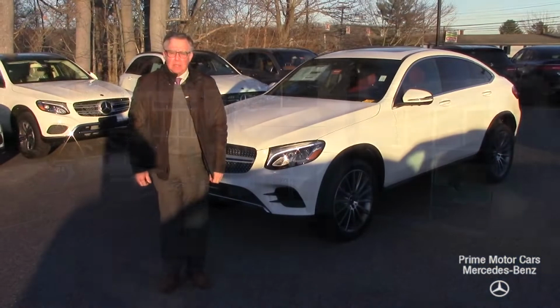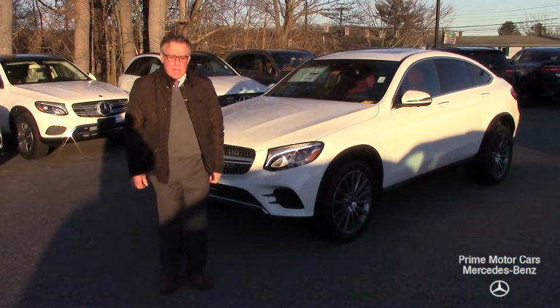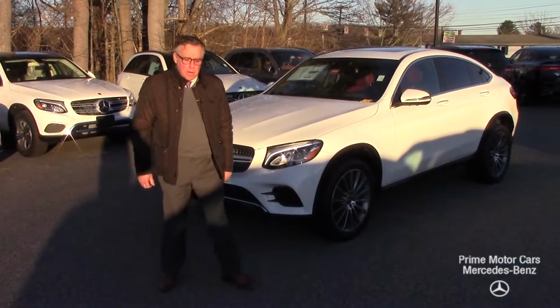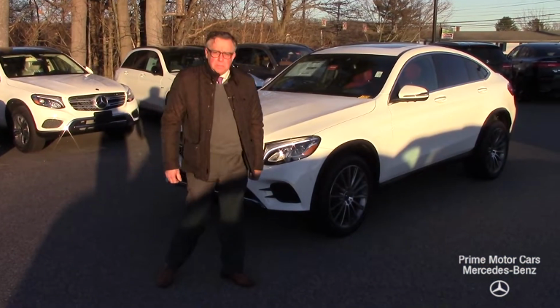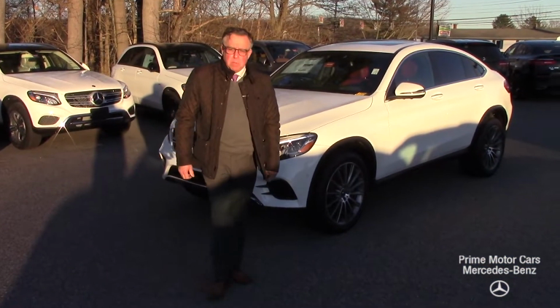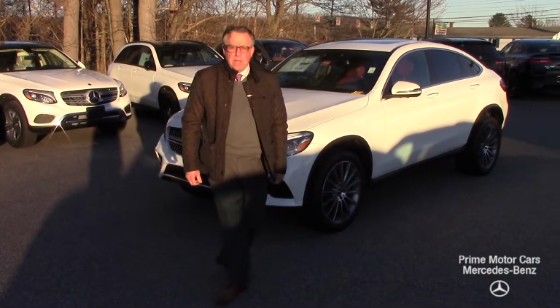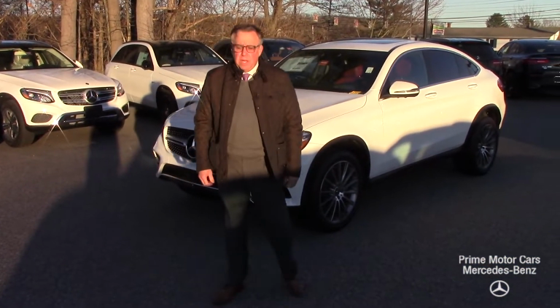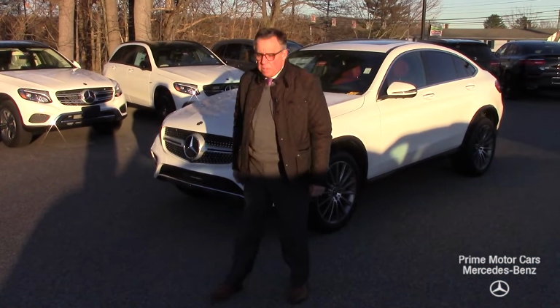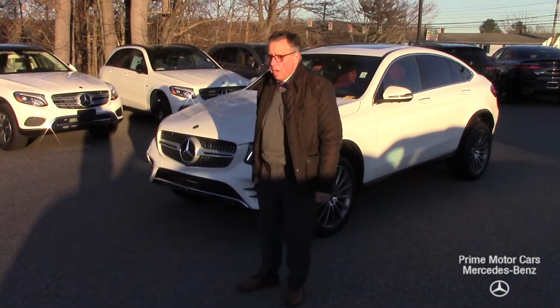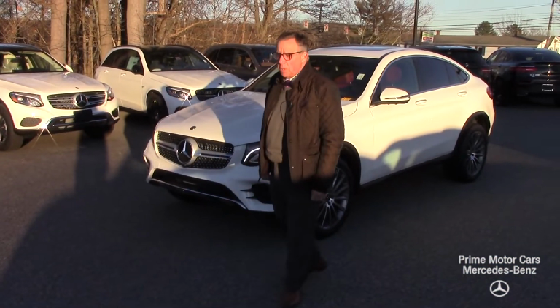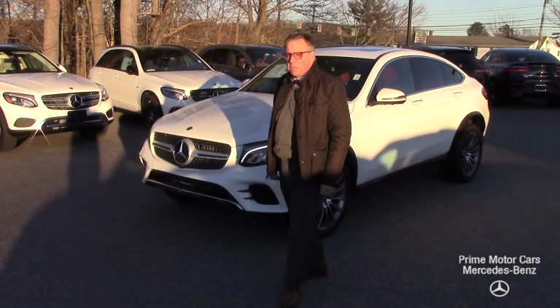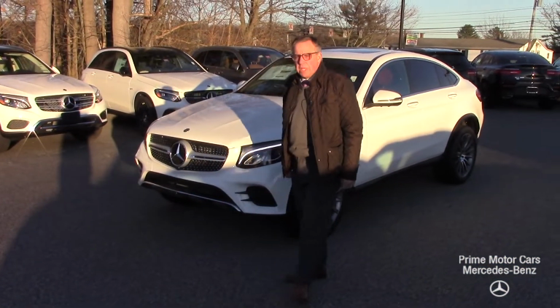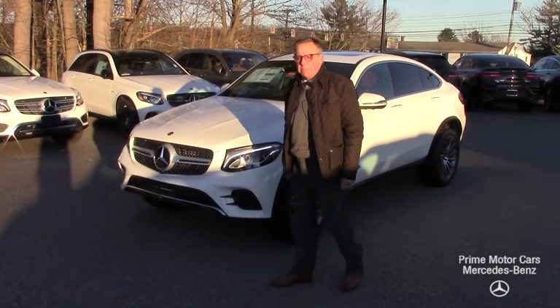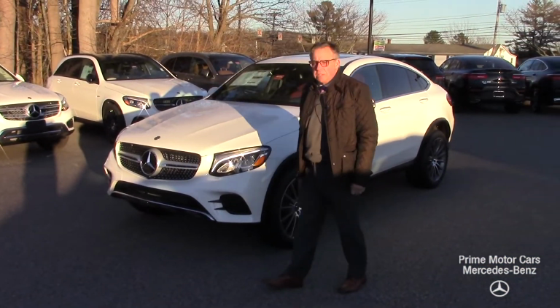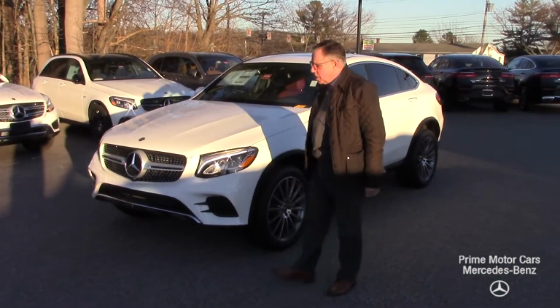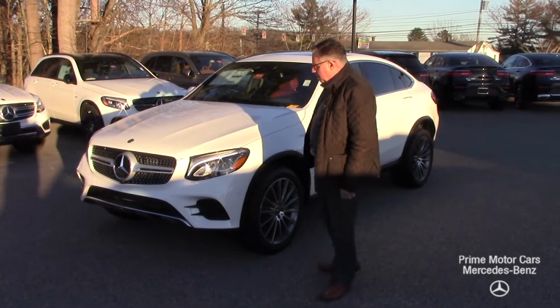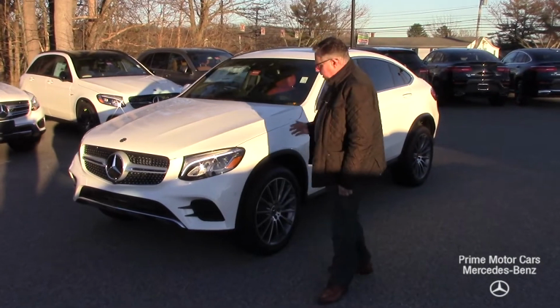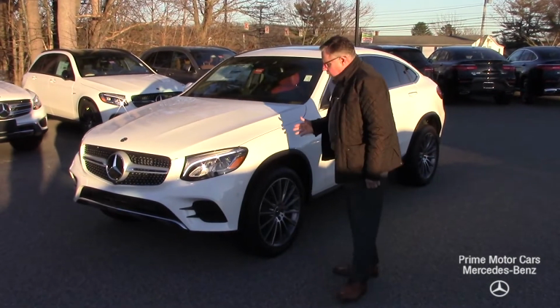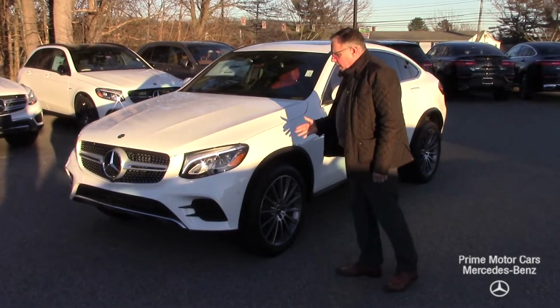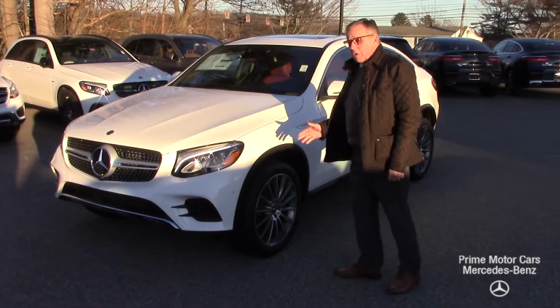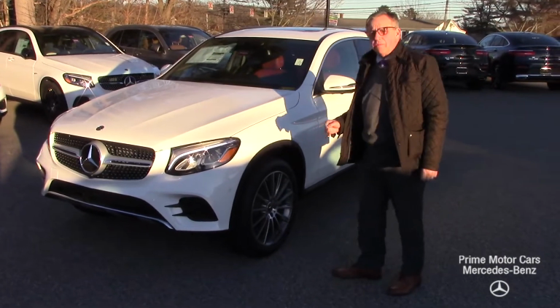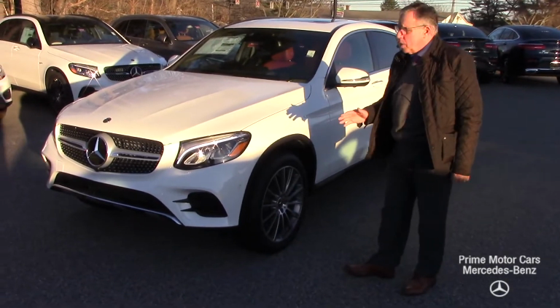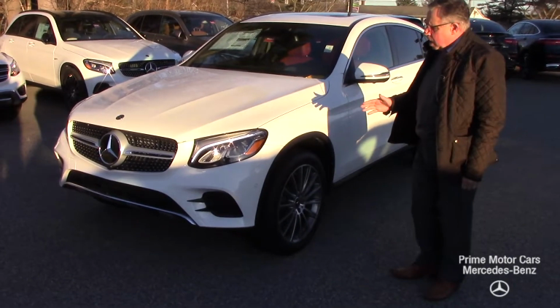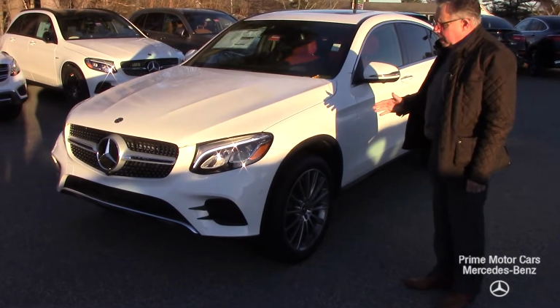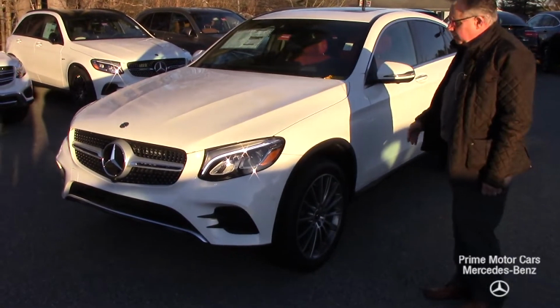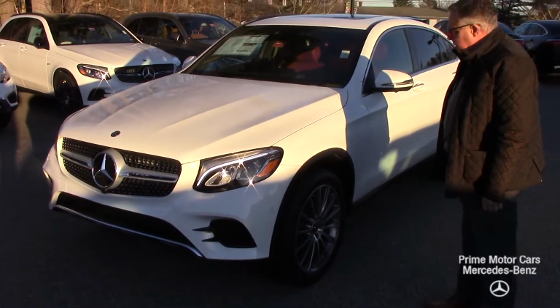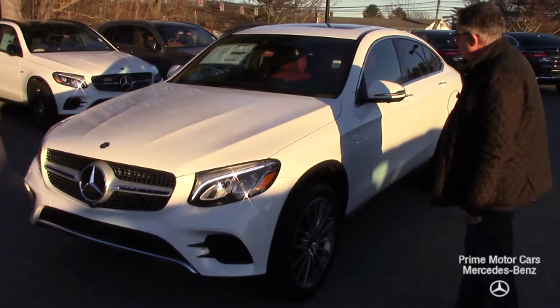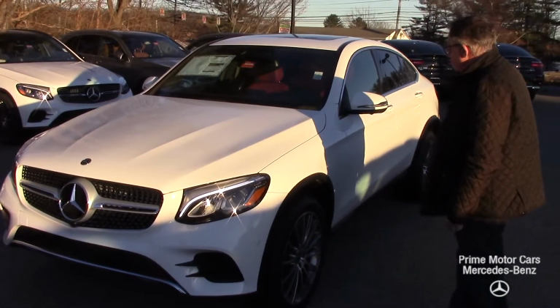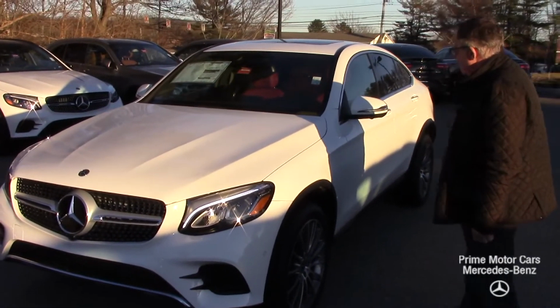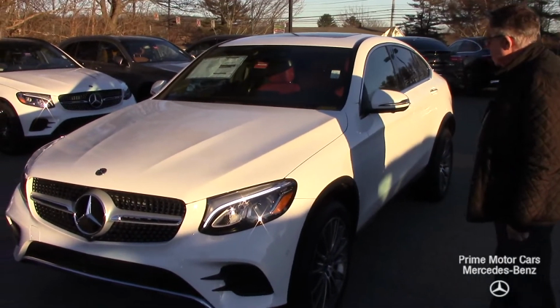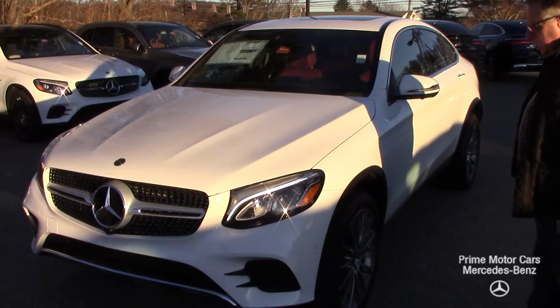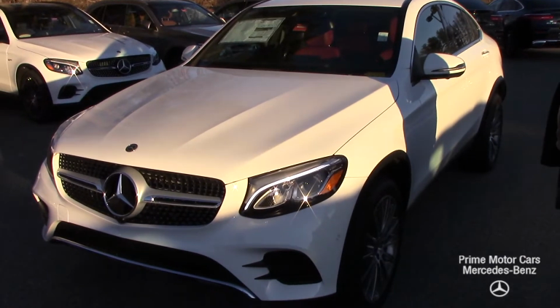Hey Derek, it's Bob Holtacker here at Prime Motor Cars Mercedes-Benz in Scarborough, Maine. I wanted to give you a quick video walk around of this beautiful GLC Coupe.